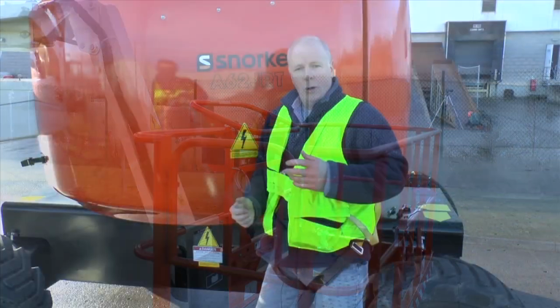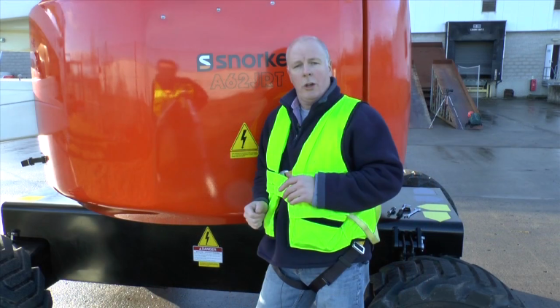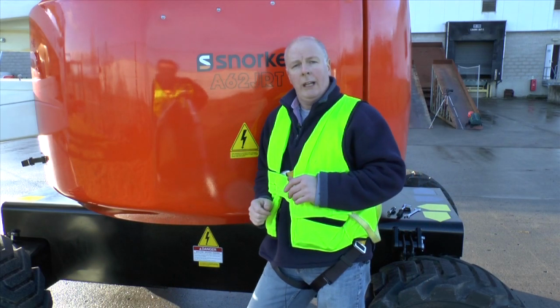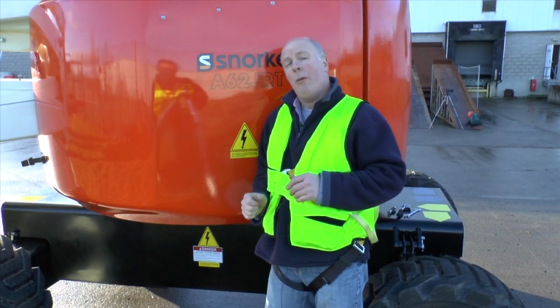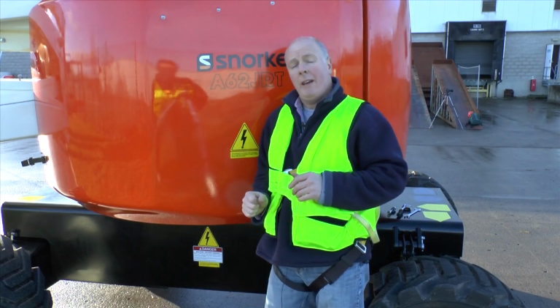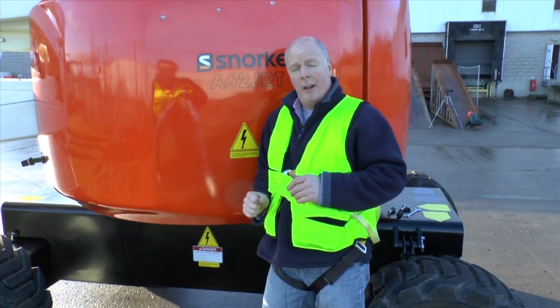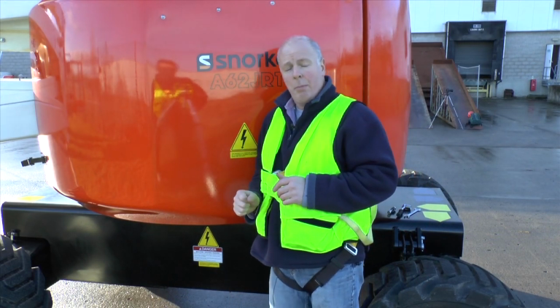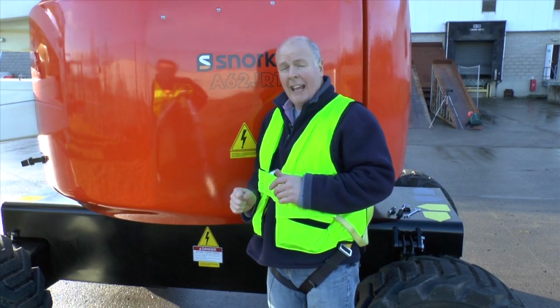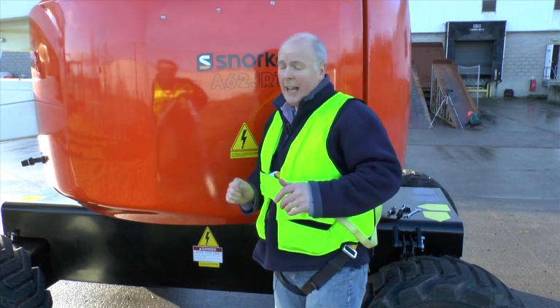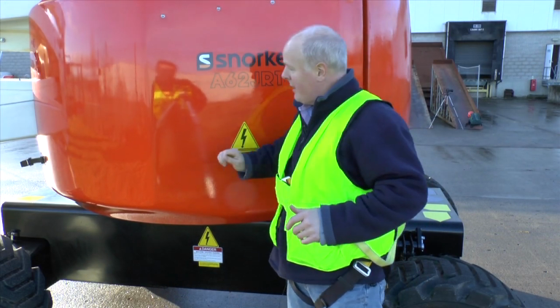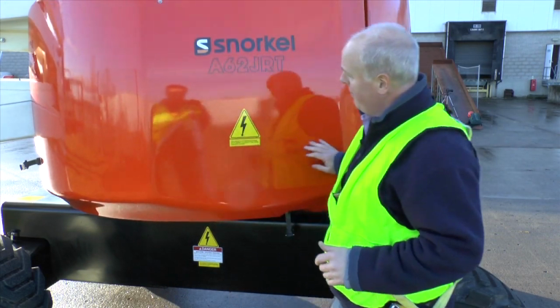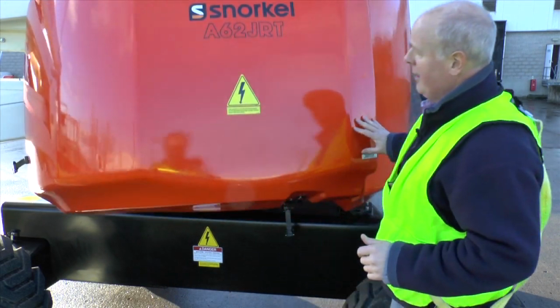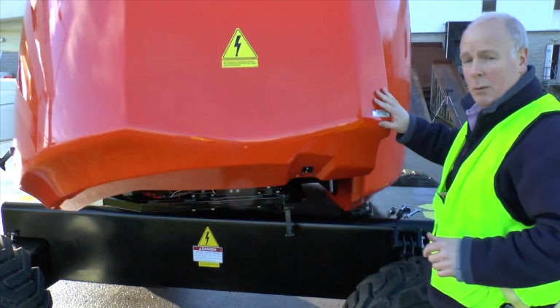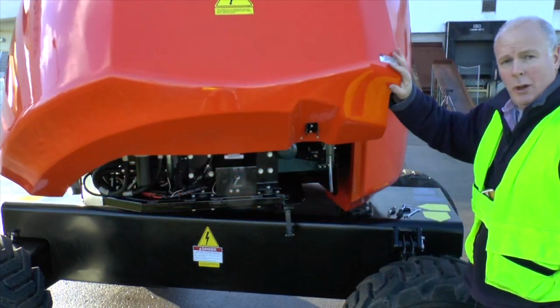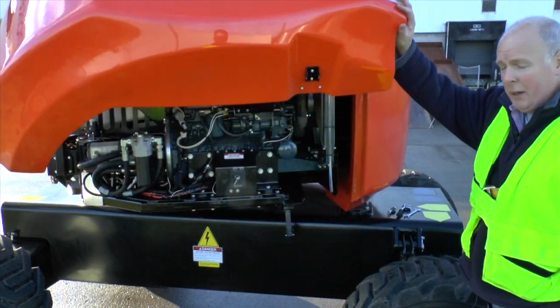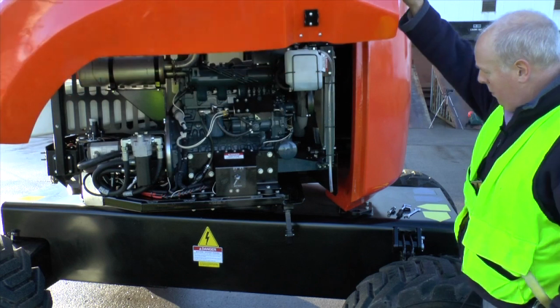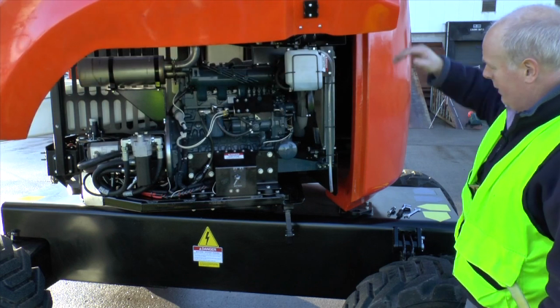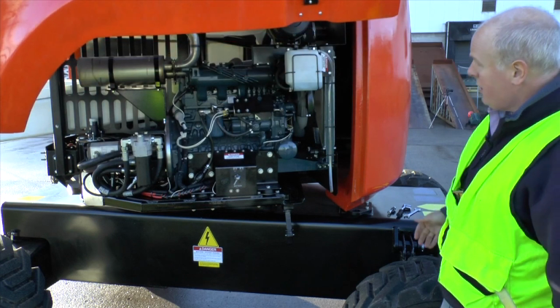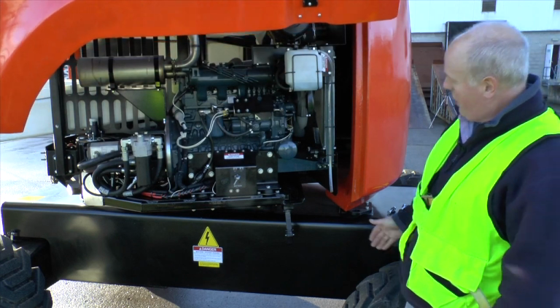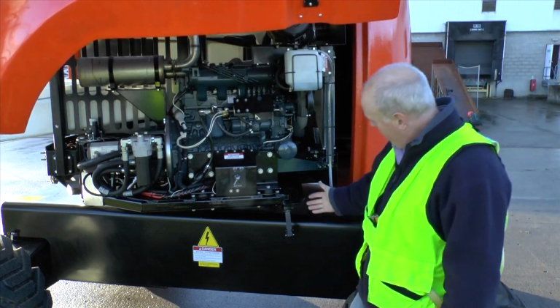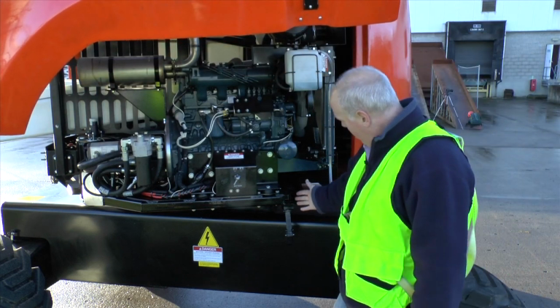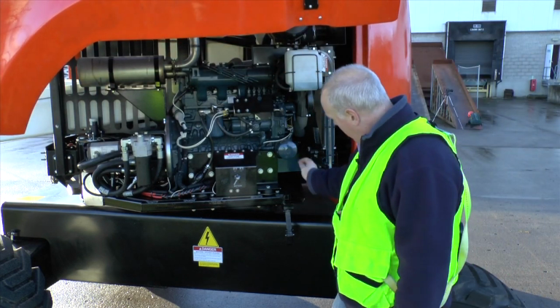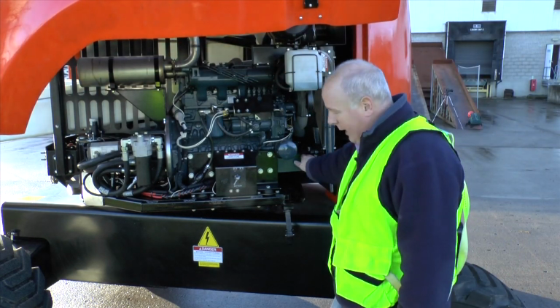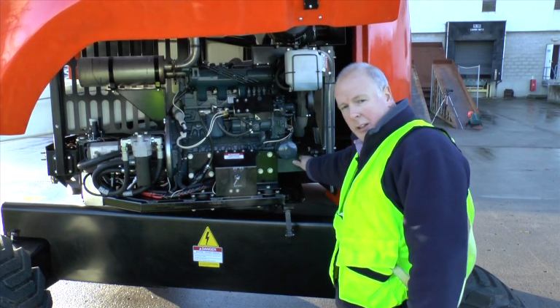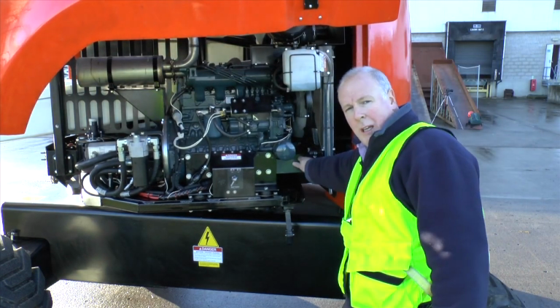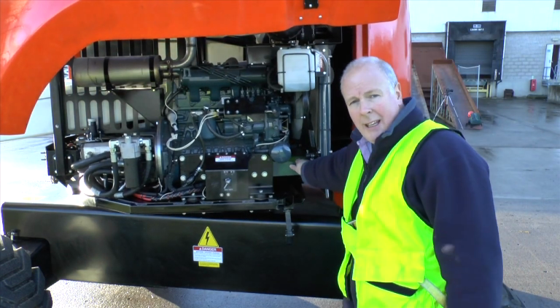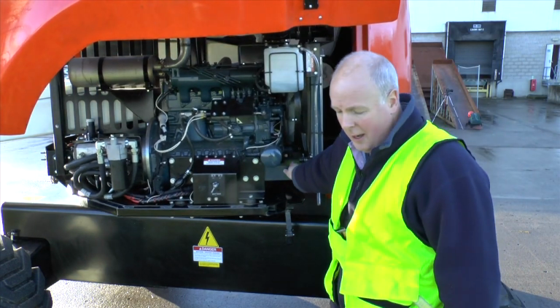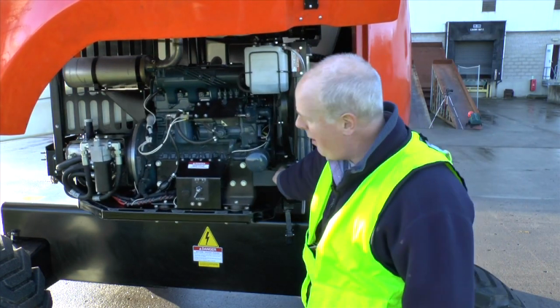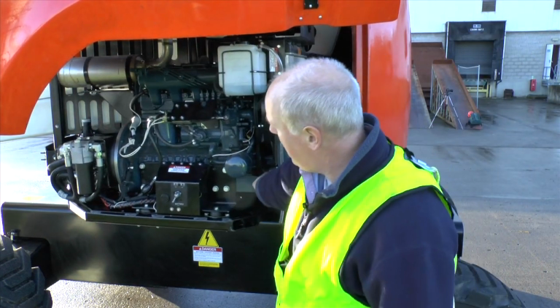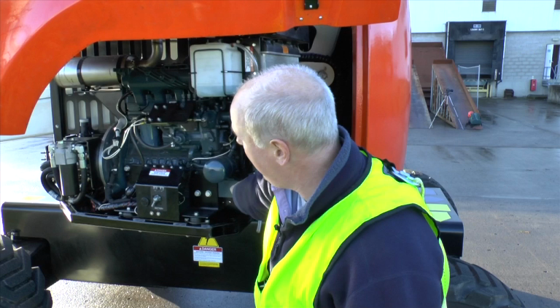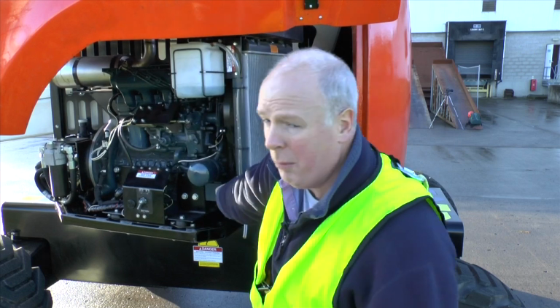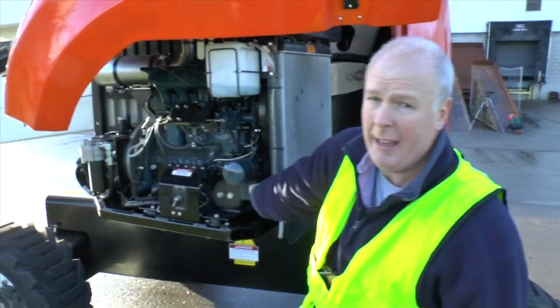Snorkel's got a really neat way of improving engine access. Once you've got the bonnet open, it's just a question of removing a bolt here and swinging the entire platform out.